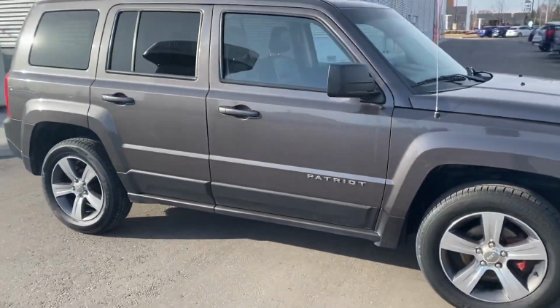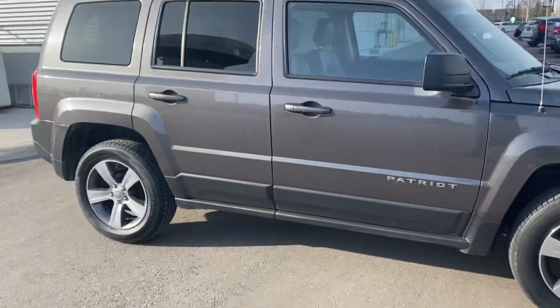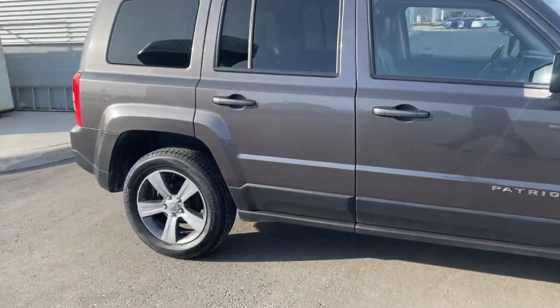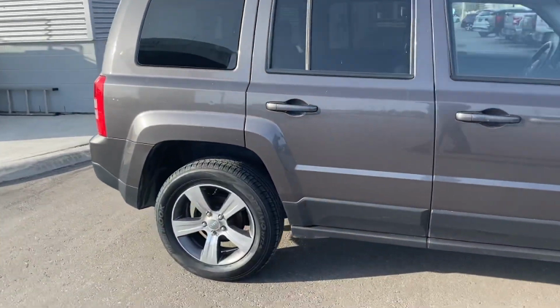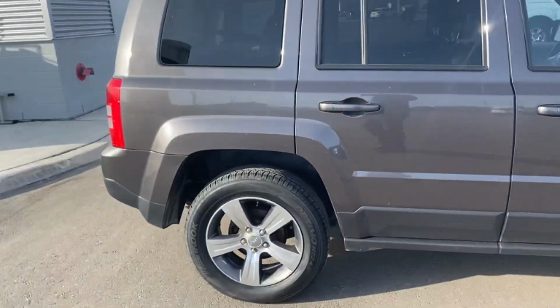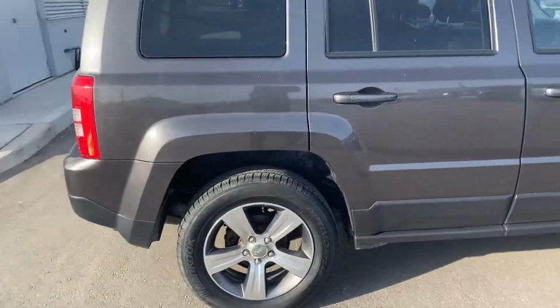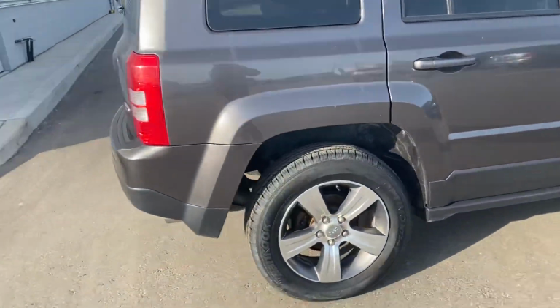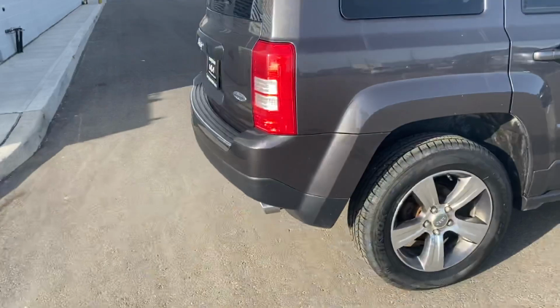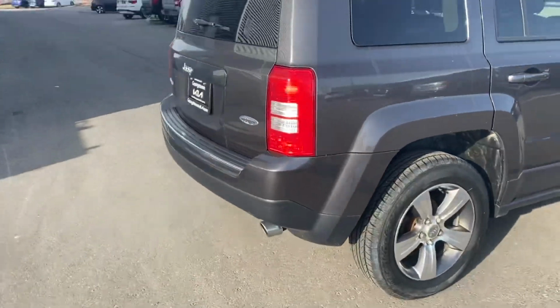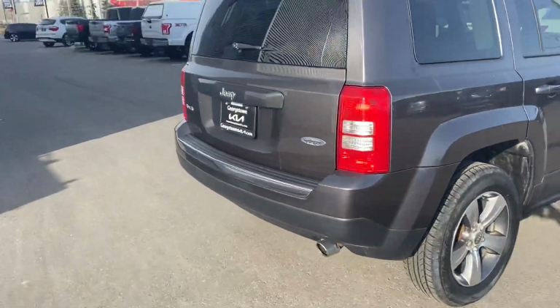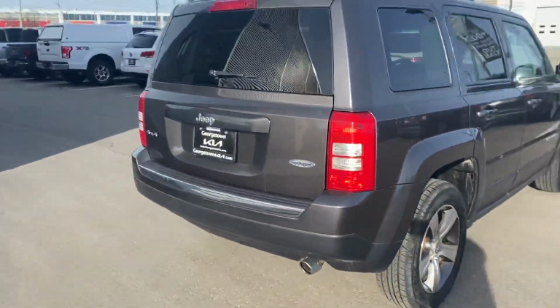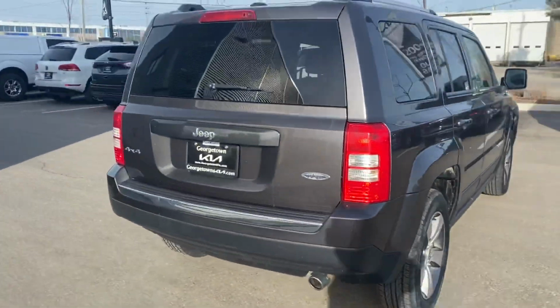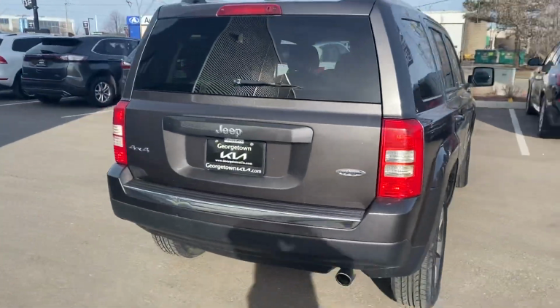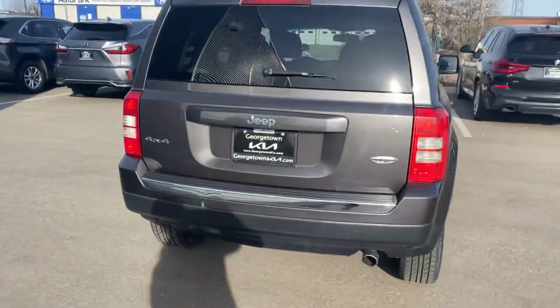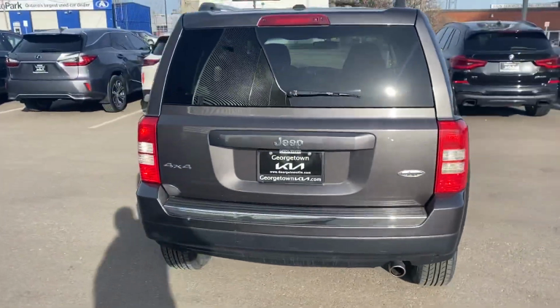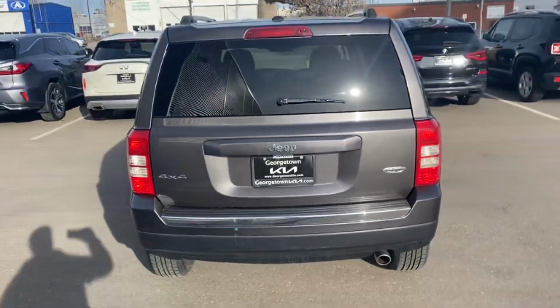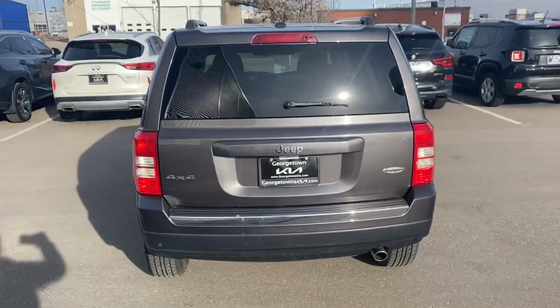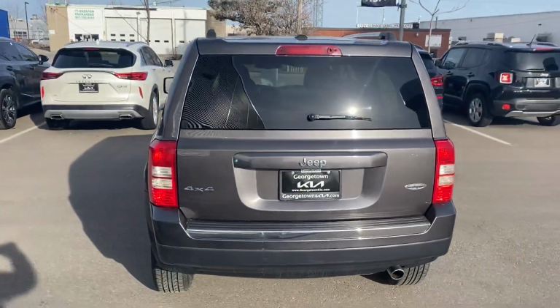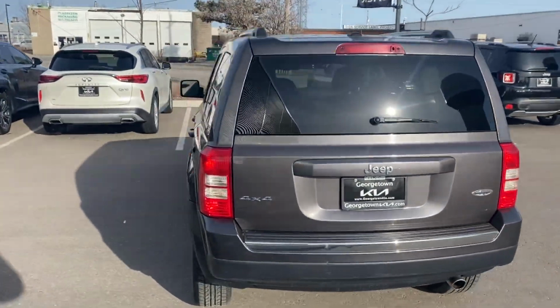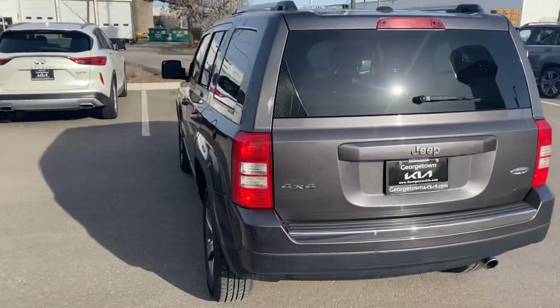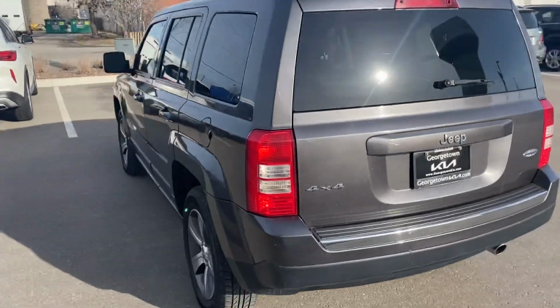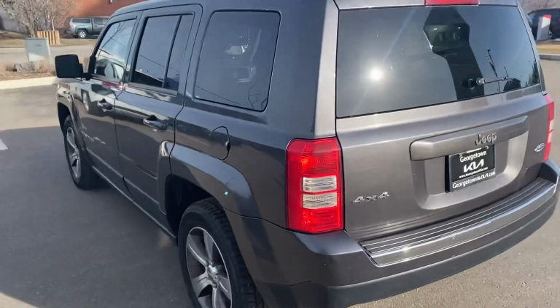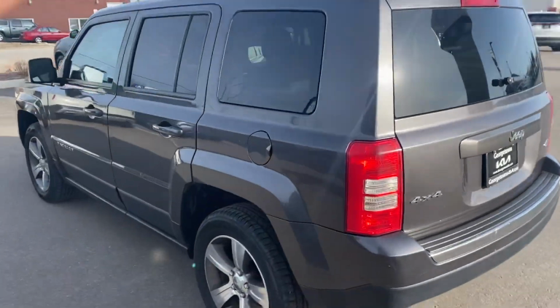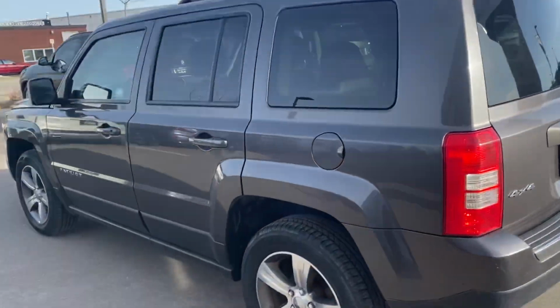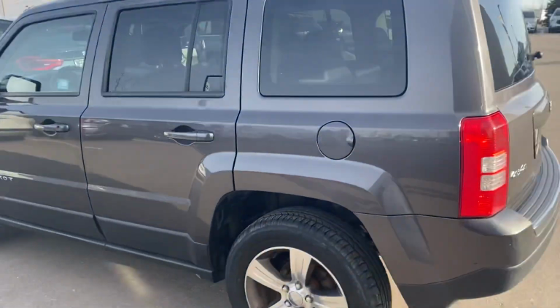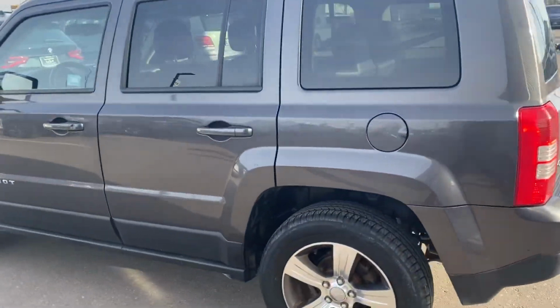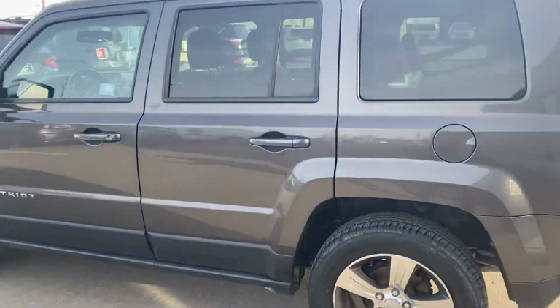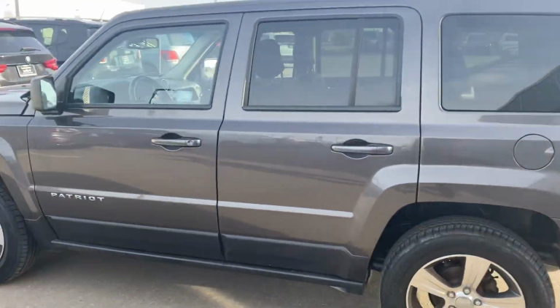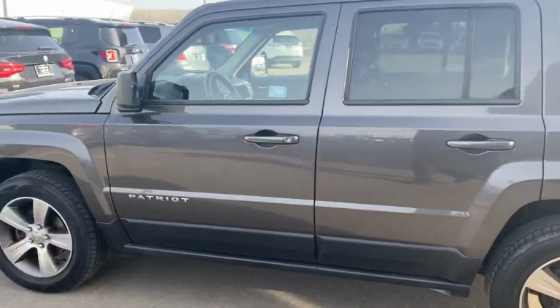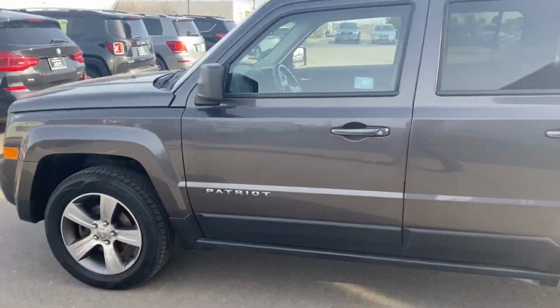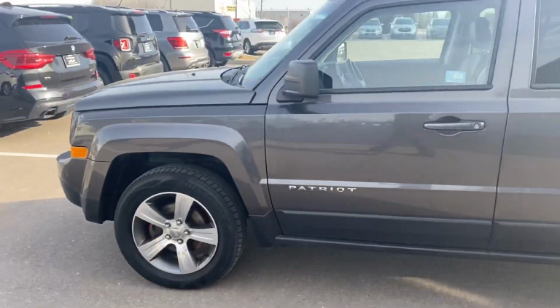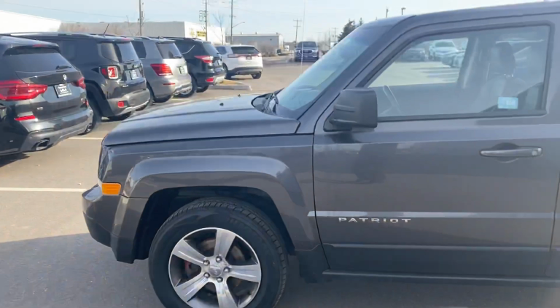We're going to give you a look all the way around. You're going to see no major dents, nicks, or scratches you need to worry about — it's in great condition. Got a good K for the year, clean Carfax; you don't have to worry about any accidents or claims on it.